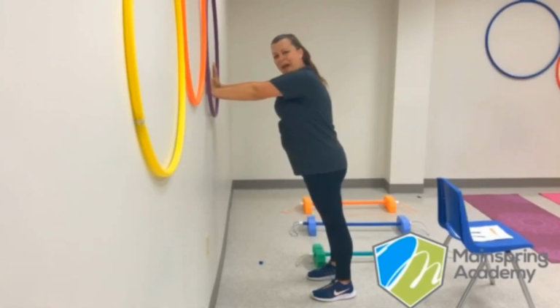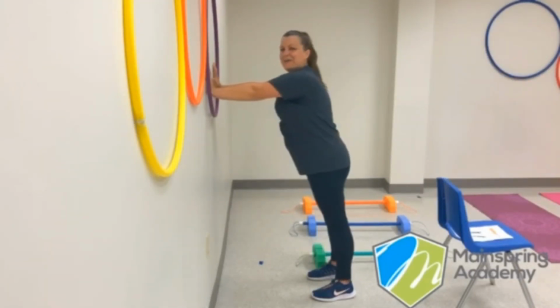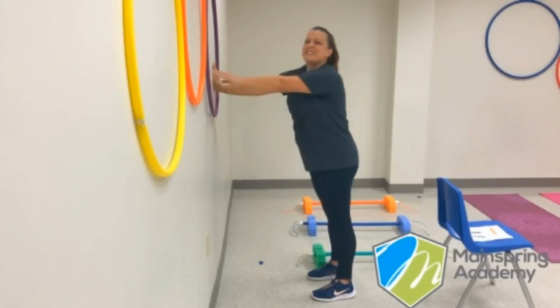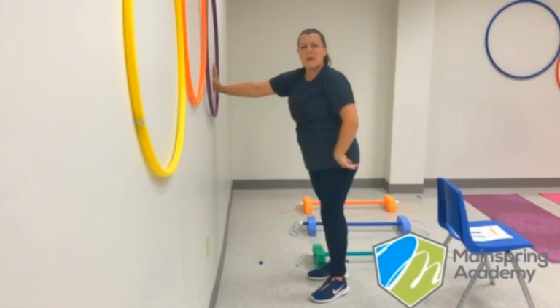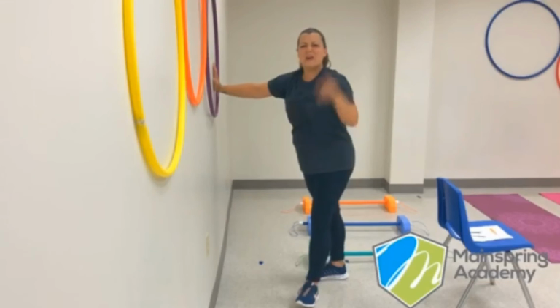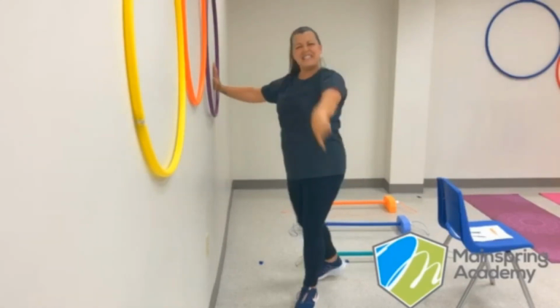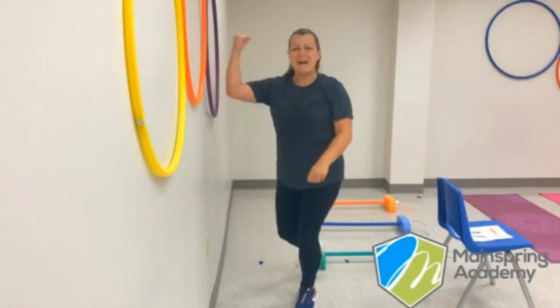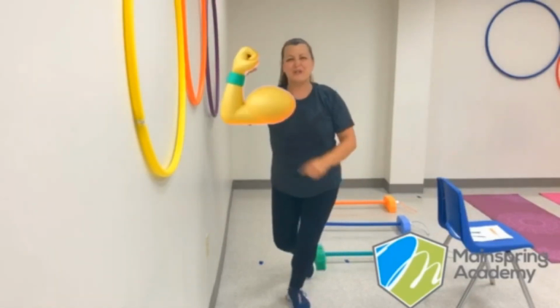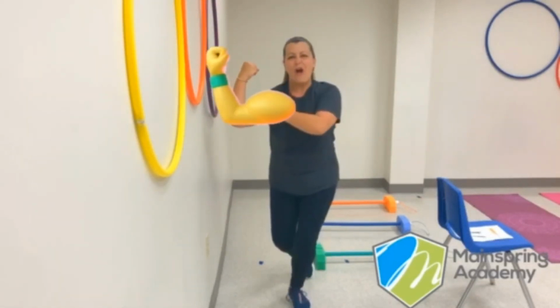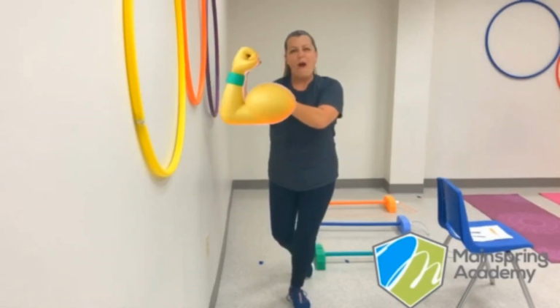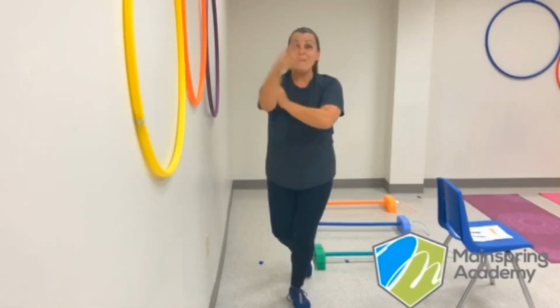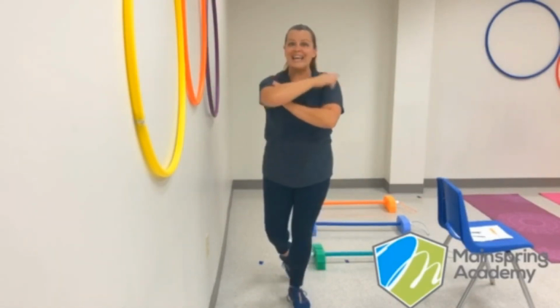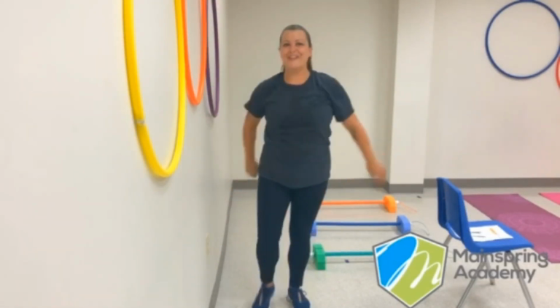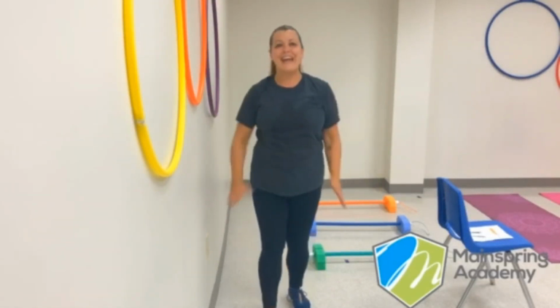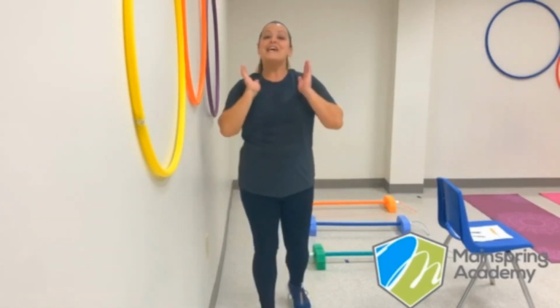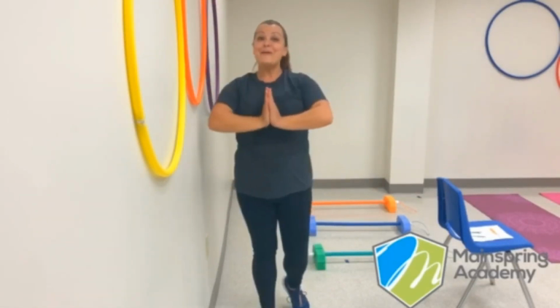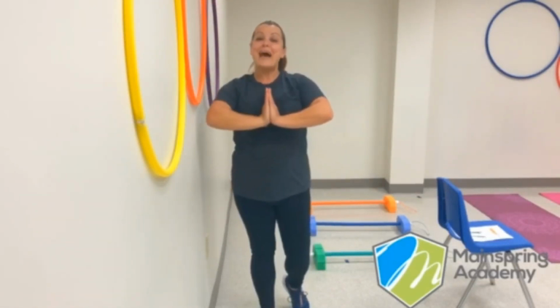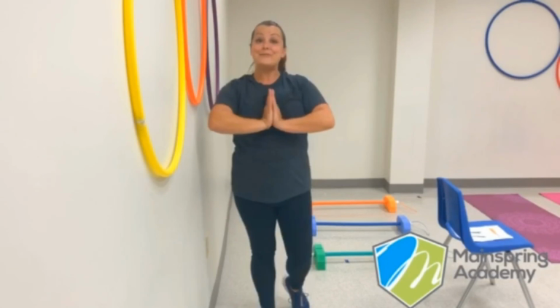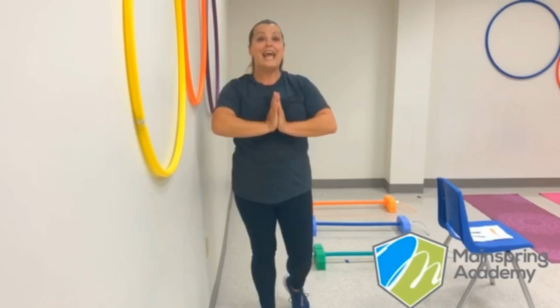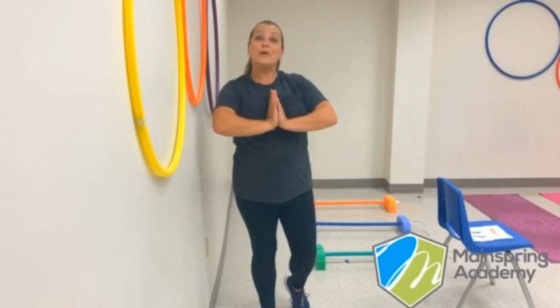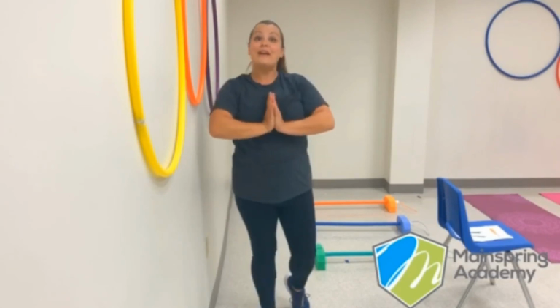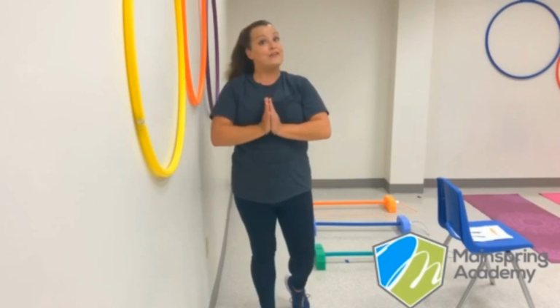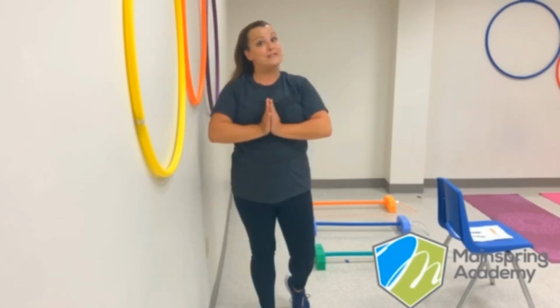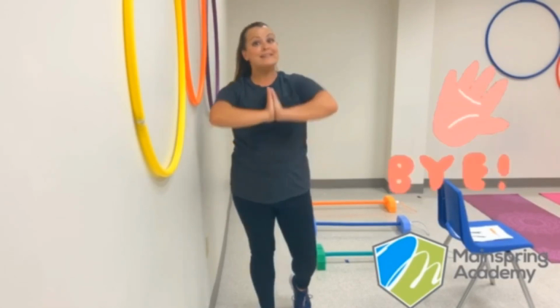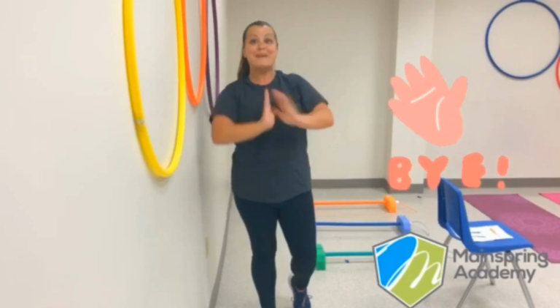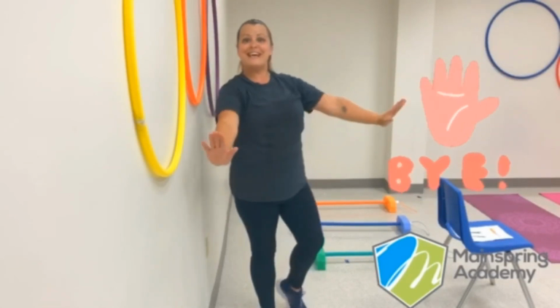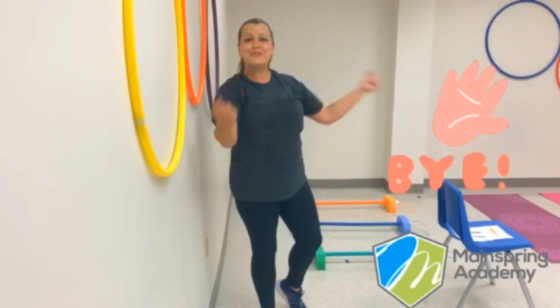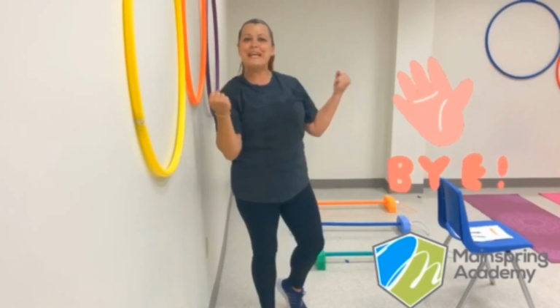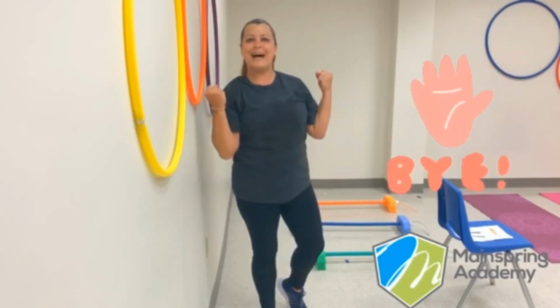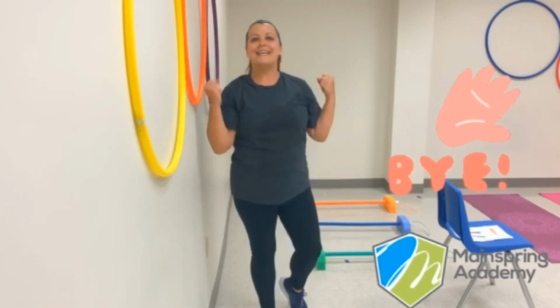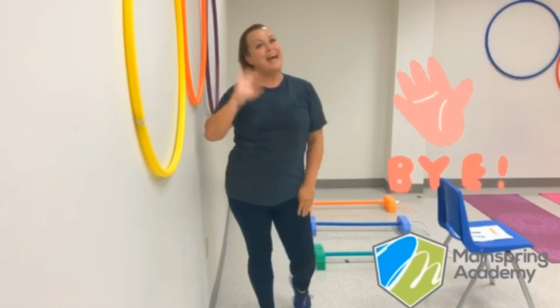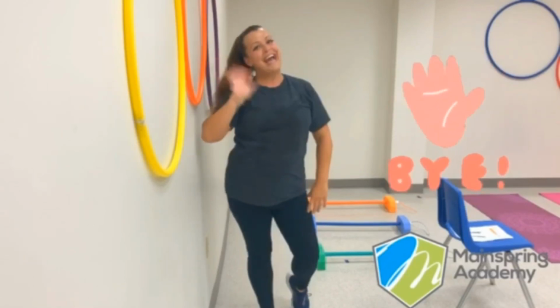Wow, you guys are so strong — let me see those muscles! All right, those are looking great. Come back next week and we'll learn another new exercise in Ms. Jen's virtual PE class. Bye, you guys!